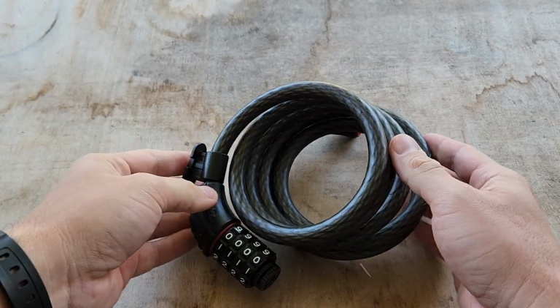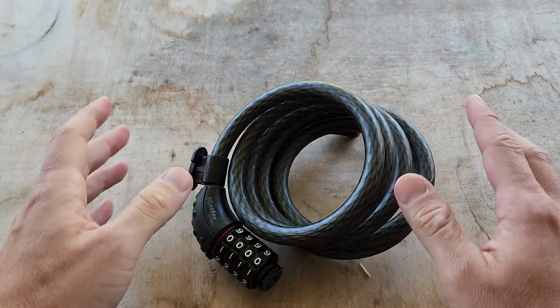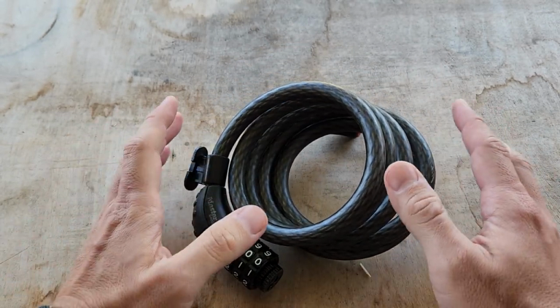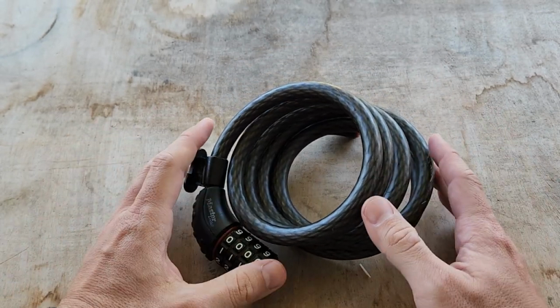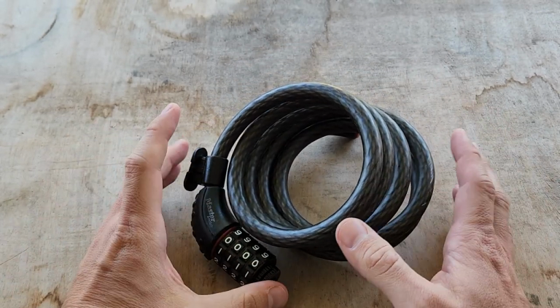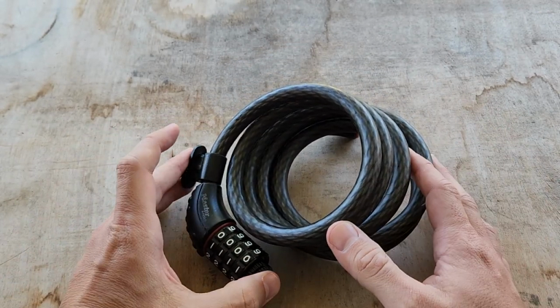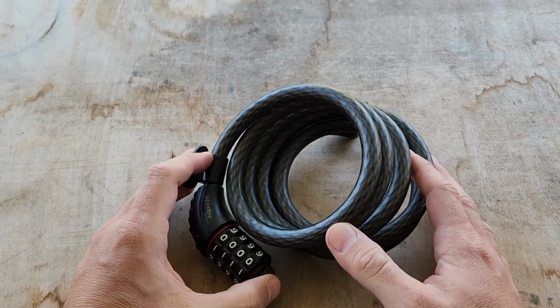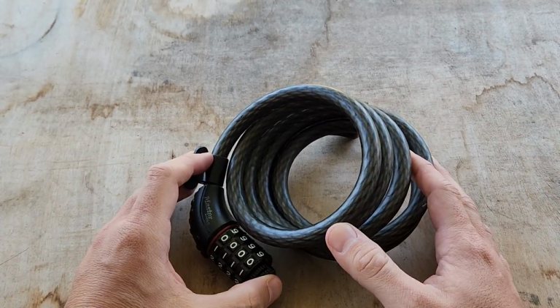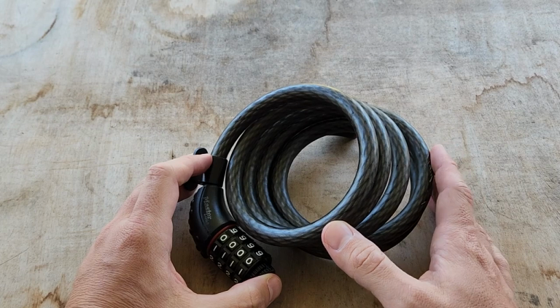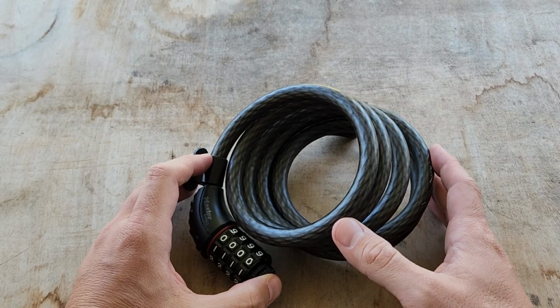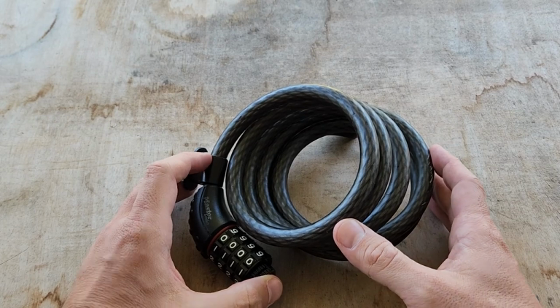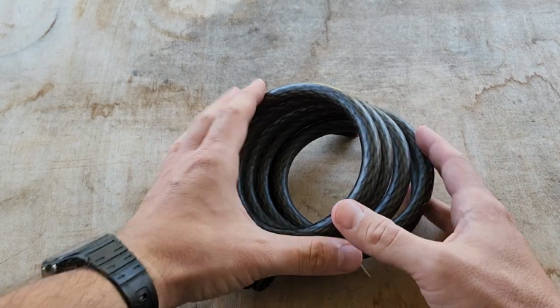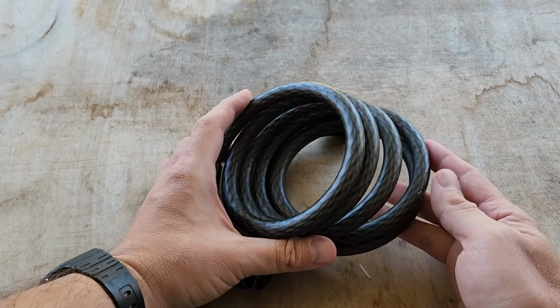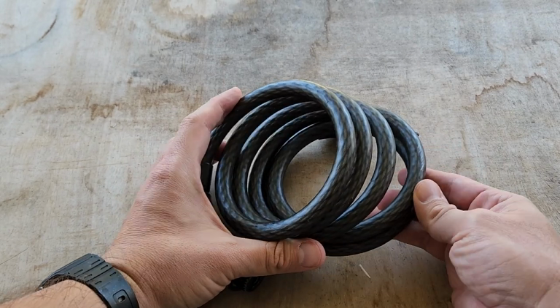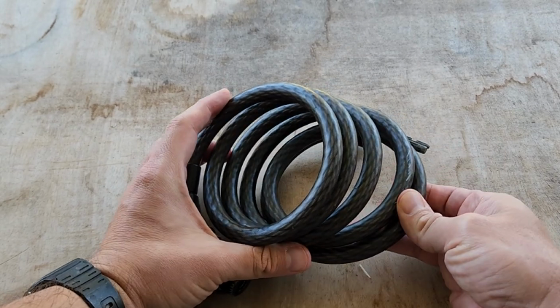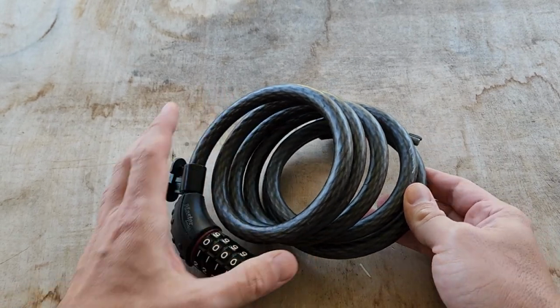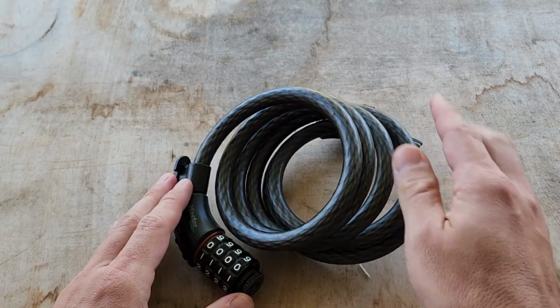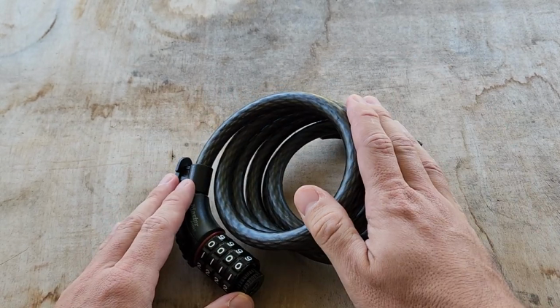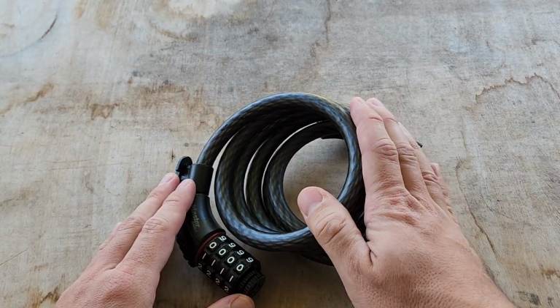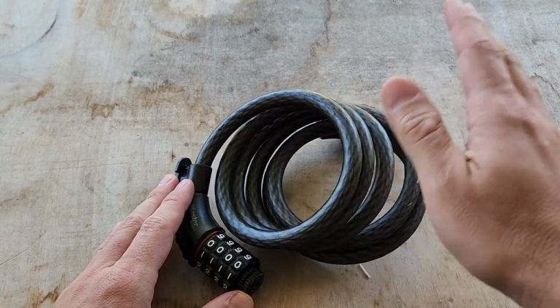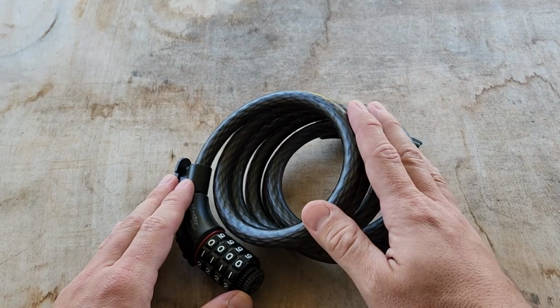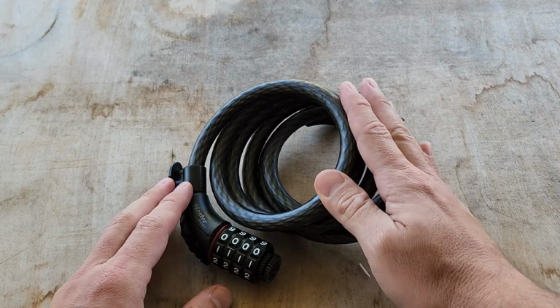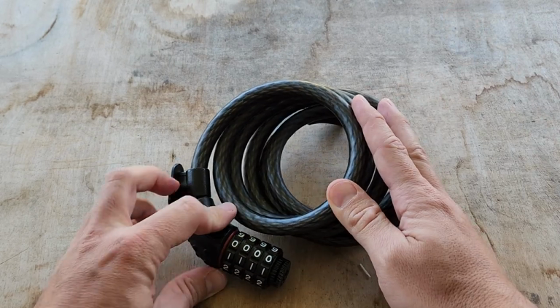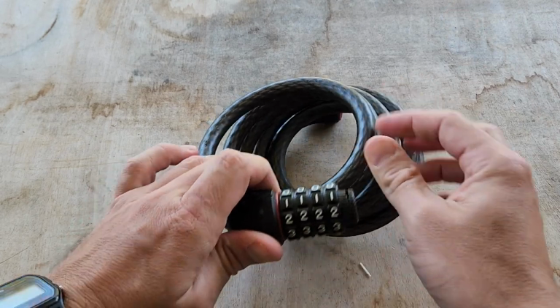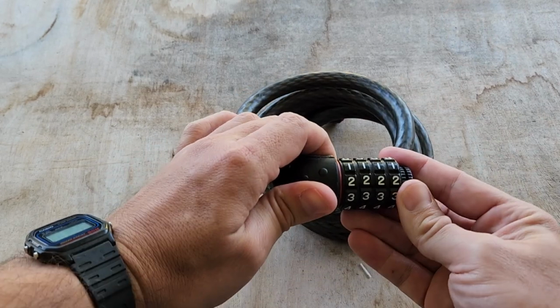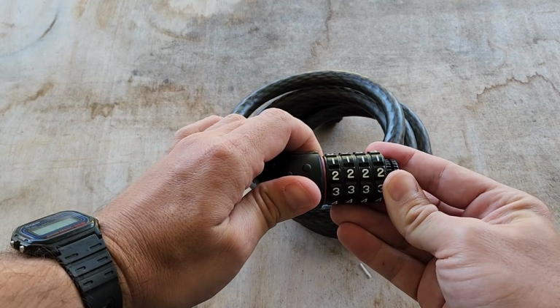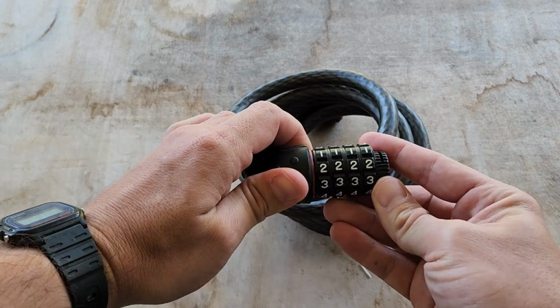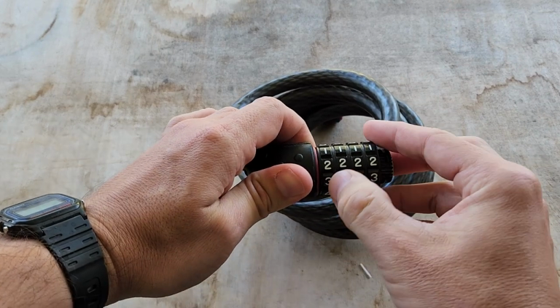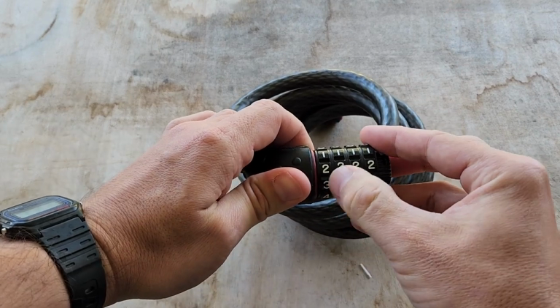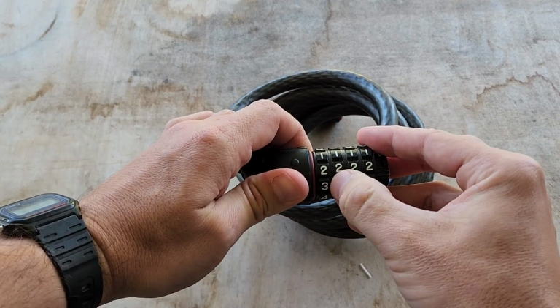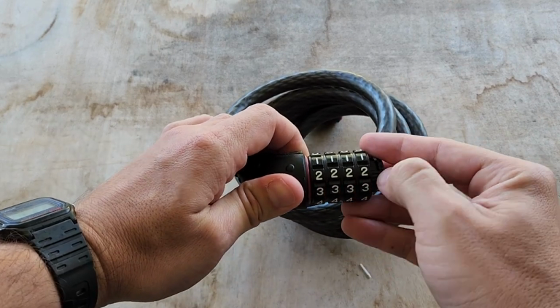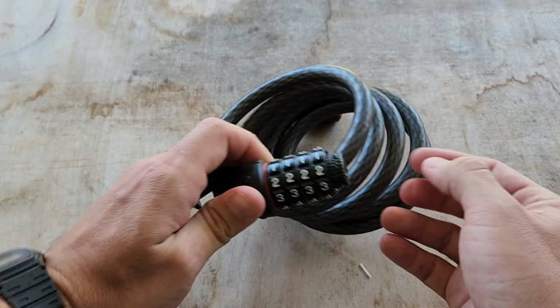I probably wouldn't lock up my most expensive bike with this in front of a store, but I usually use just a normal bike when I go to the store and this is the lock I go with. About this lock — it's a four-digit combination lock.